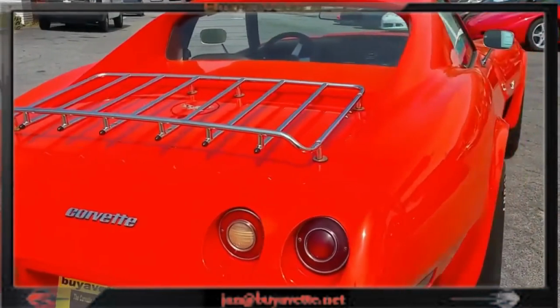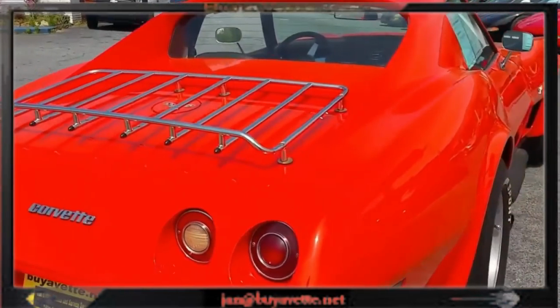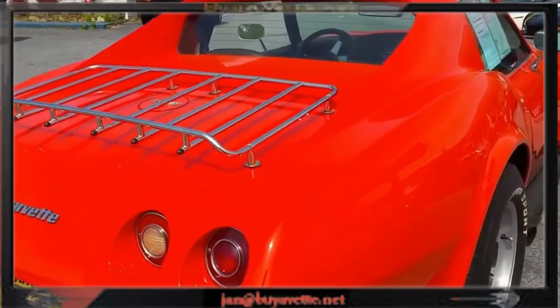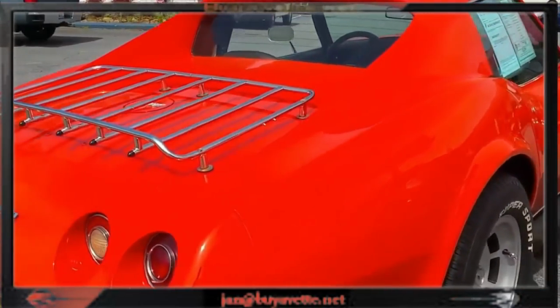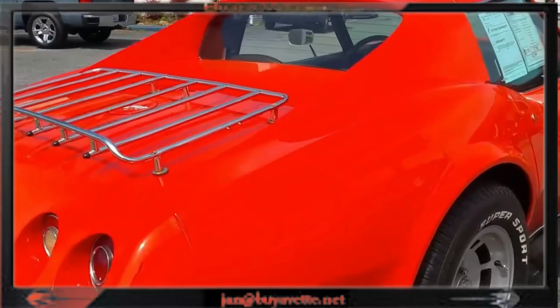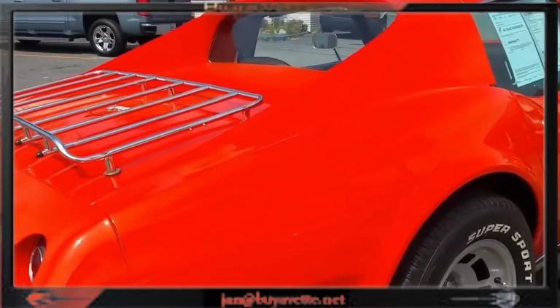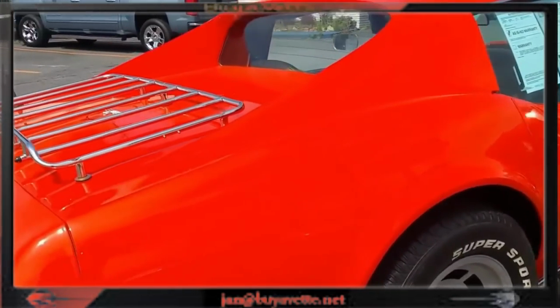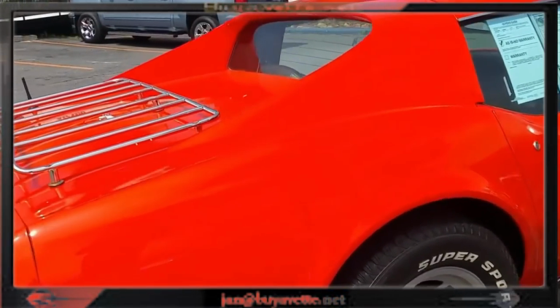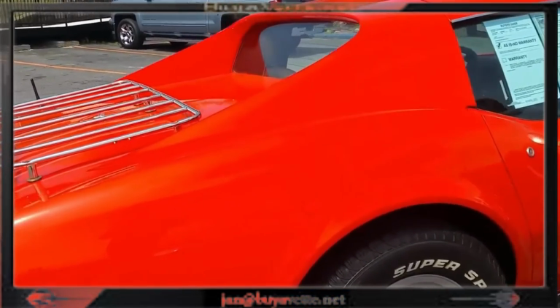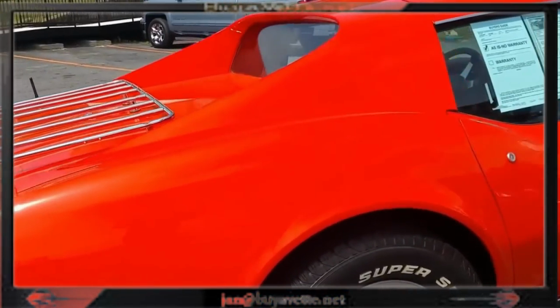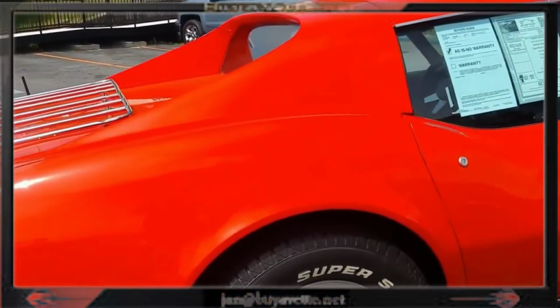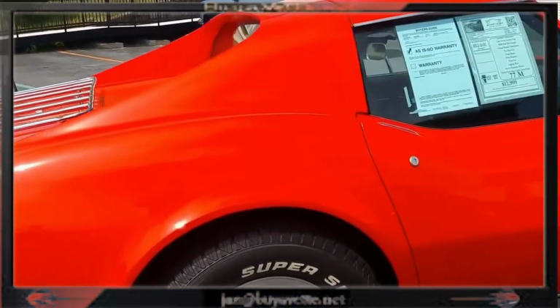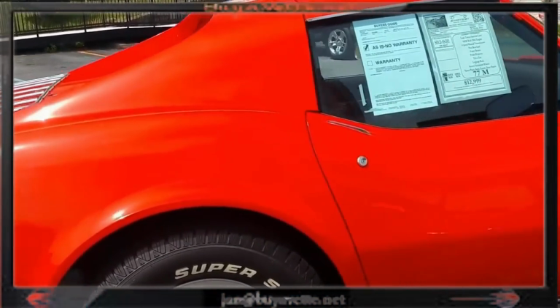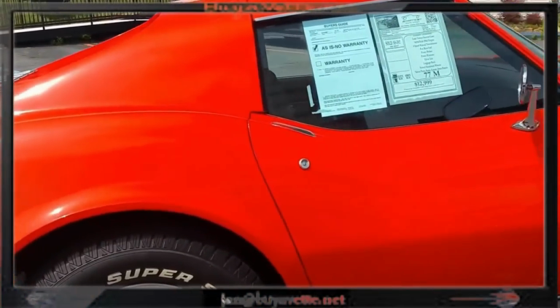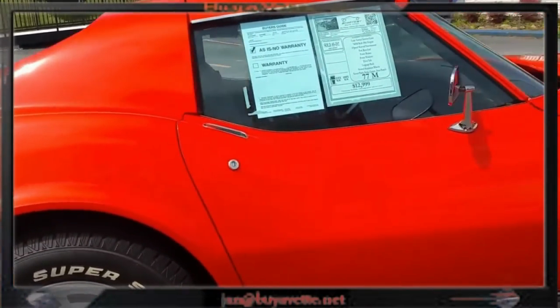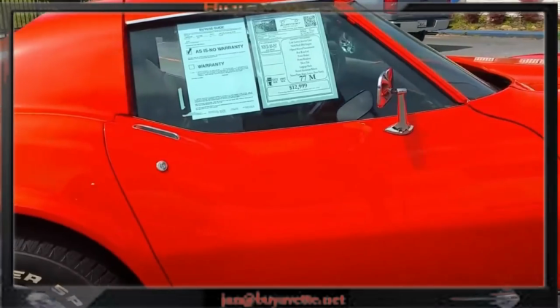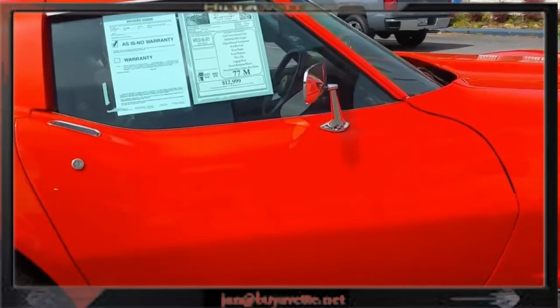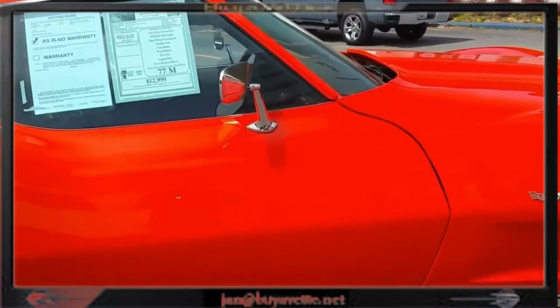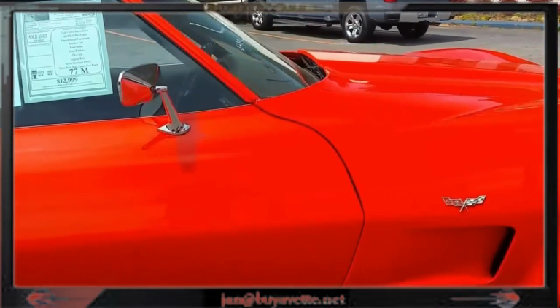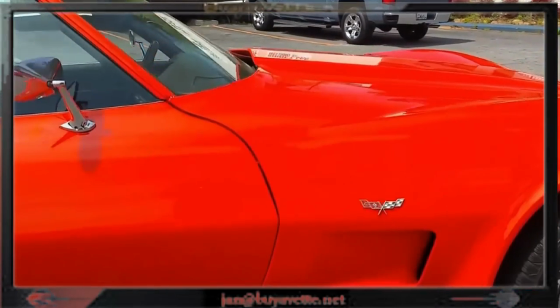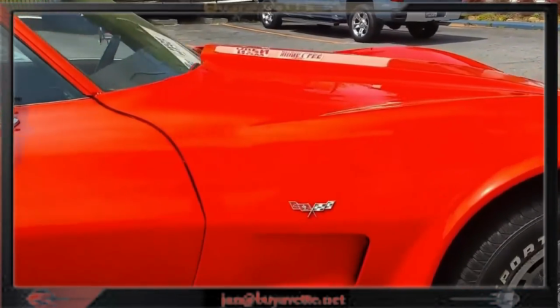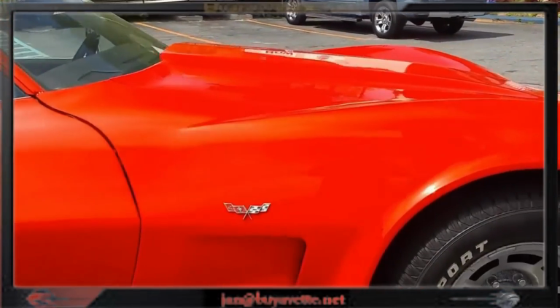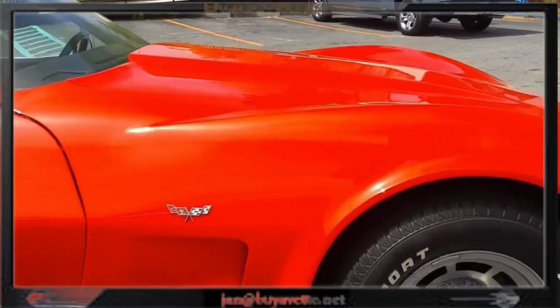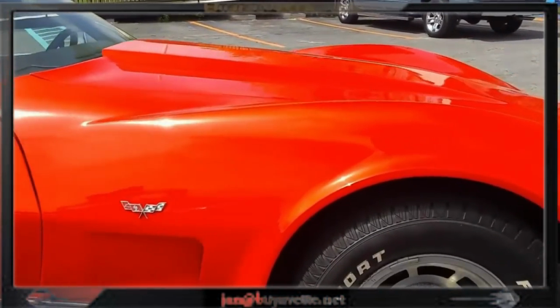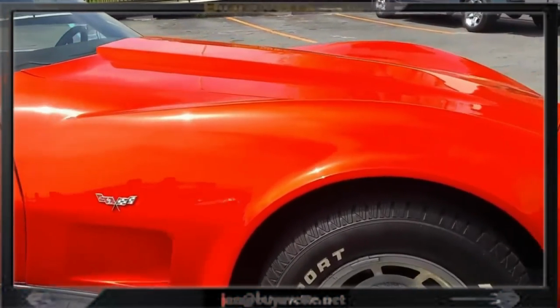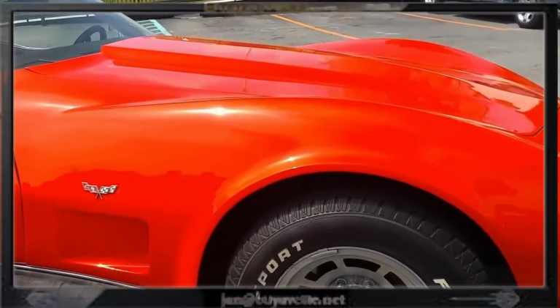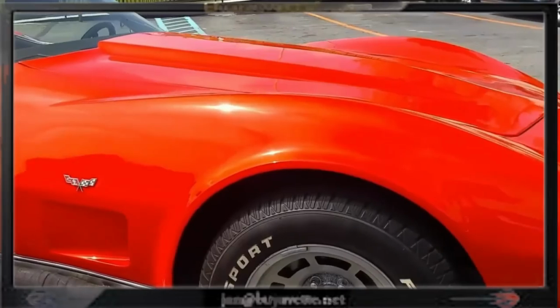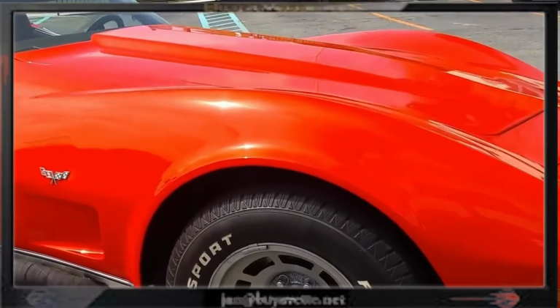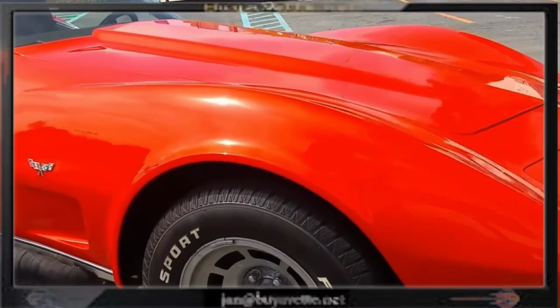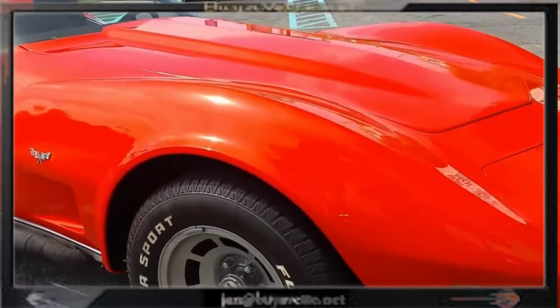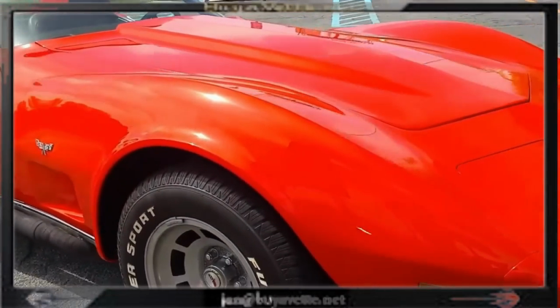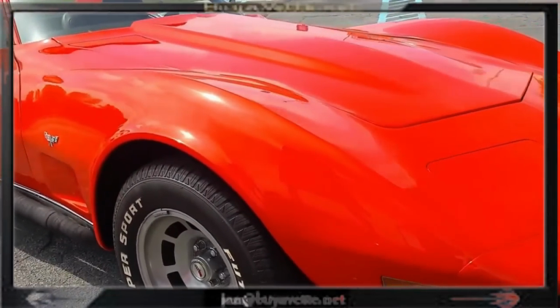Nice interior but a very solid drive. The power brakes — does not have power steering. Most of the stuff on the inside works and the car is solid like you see here.